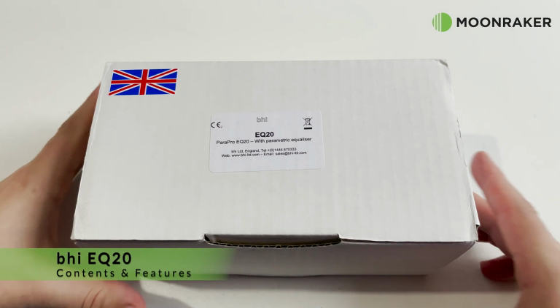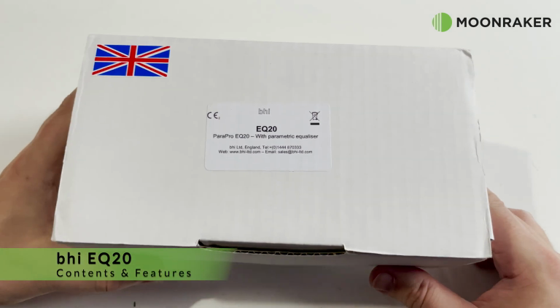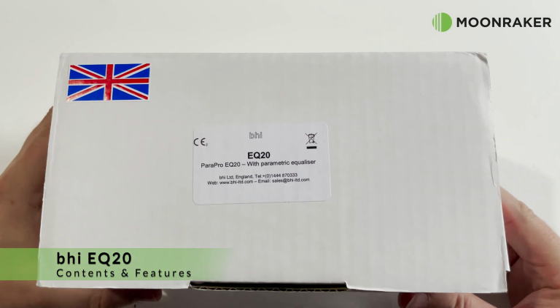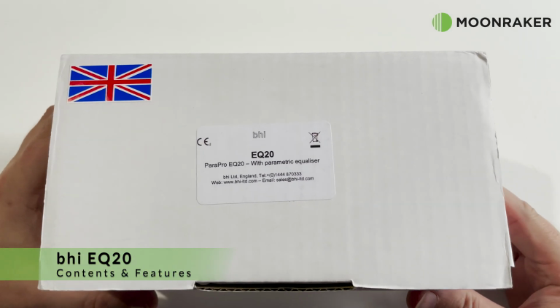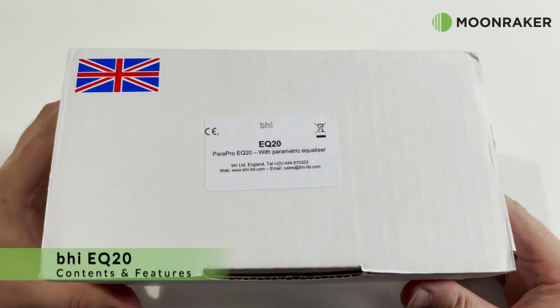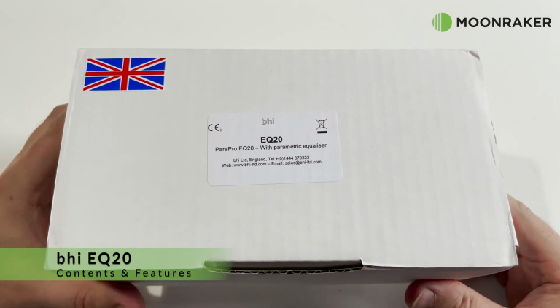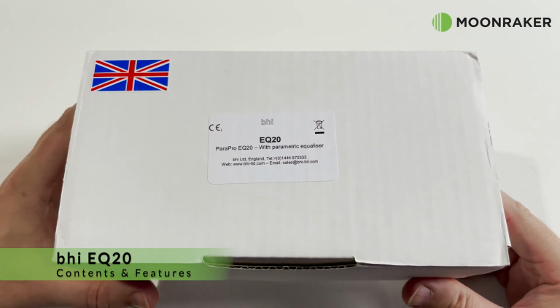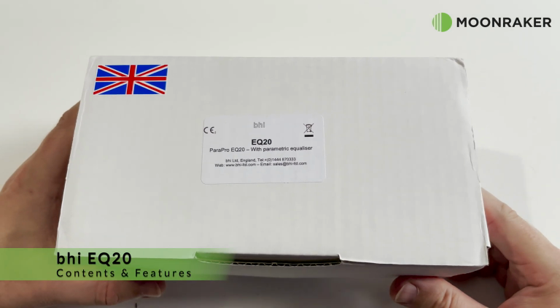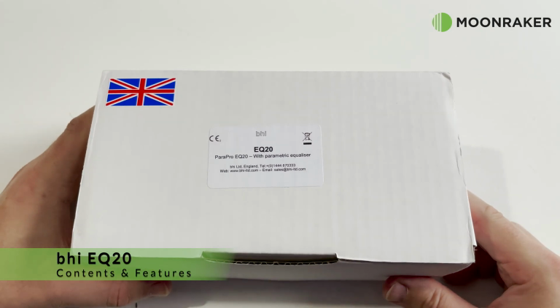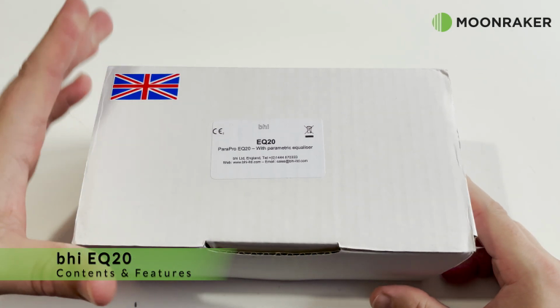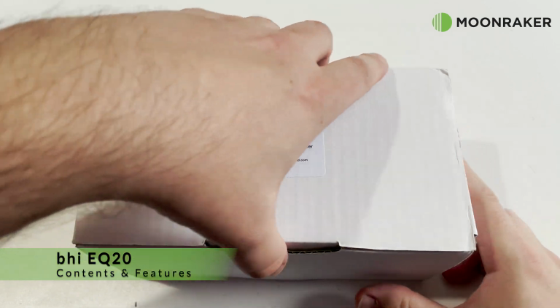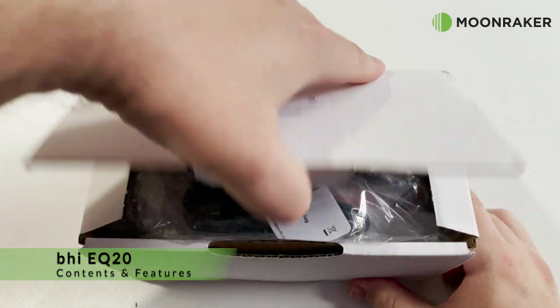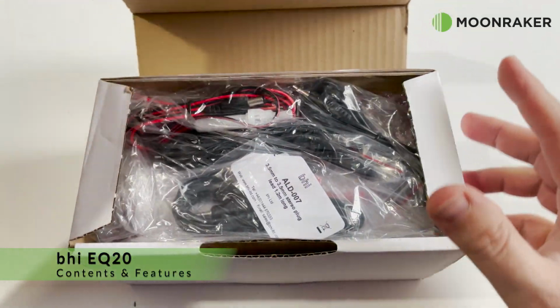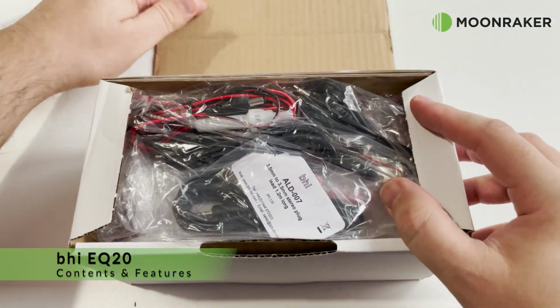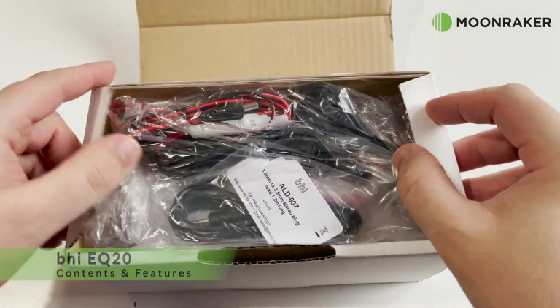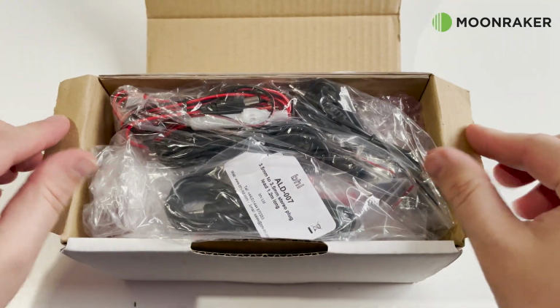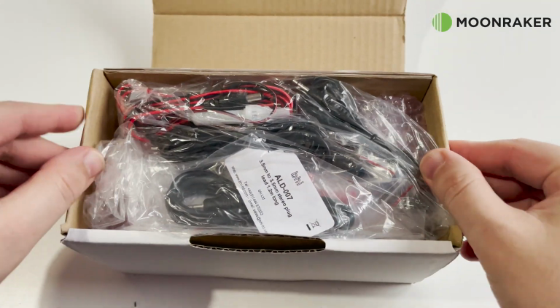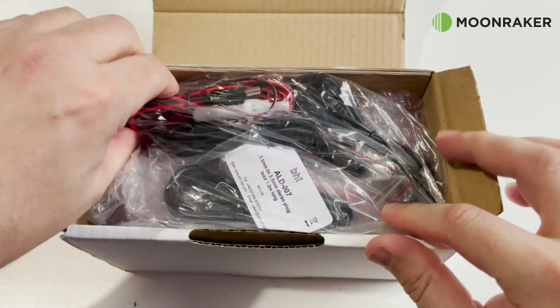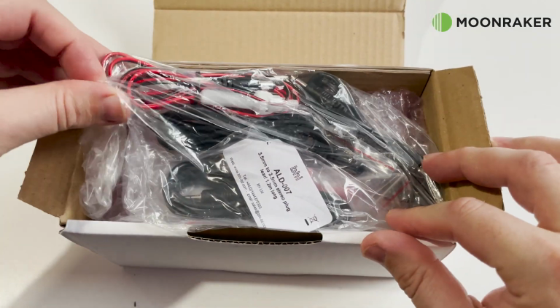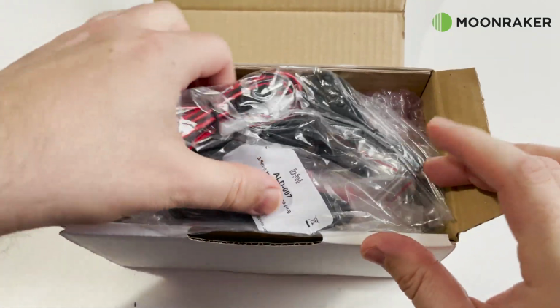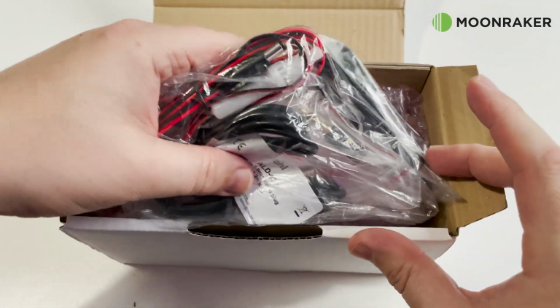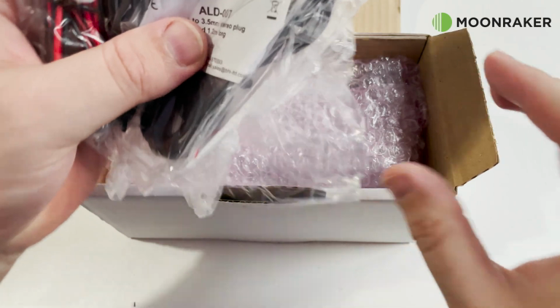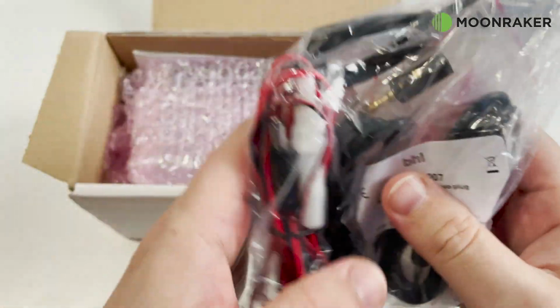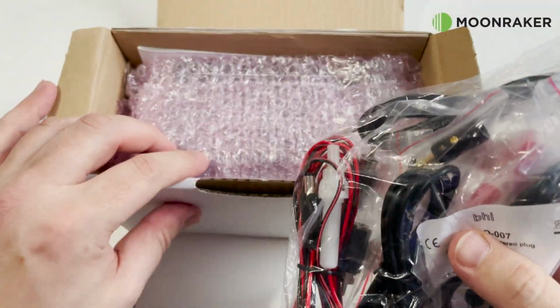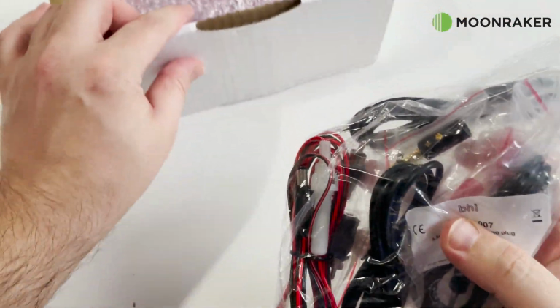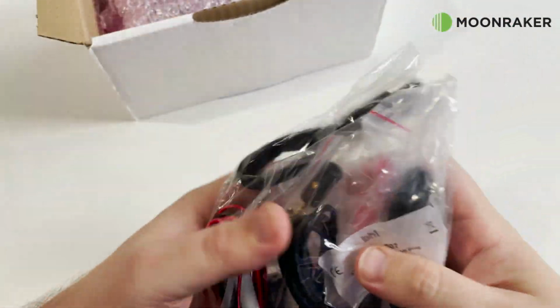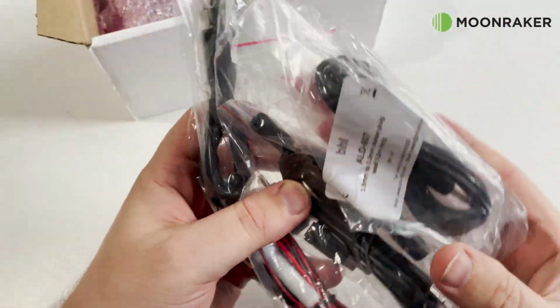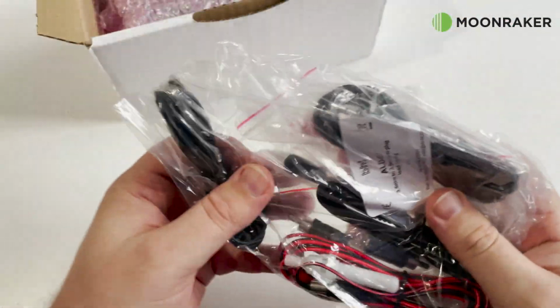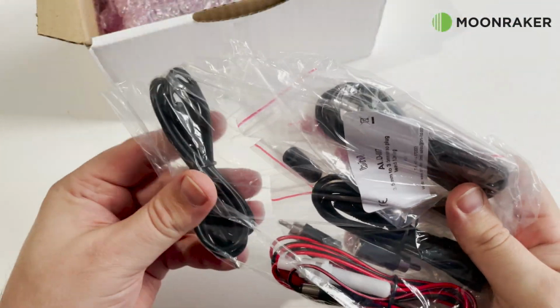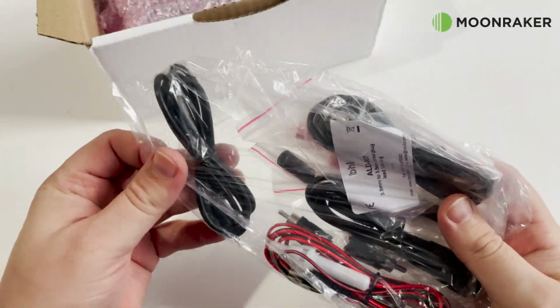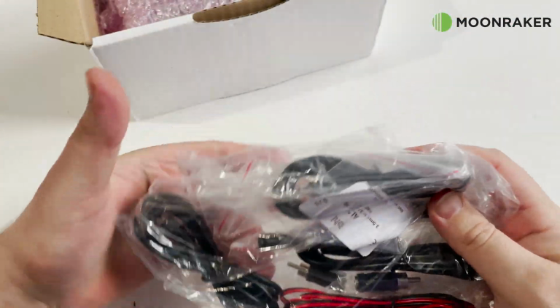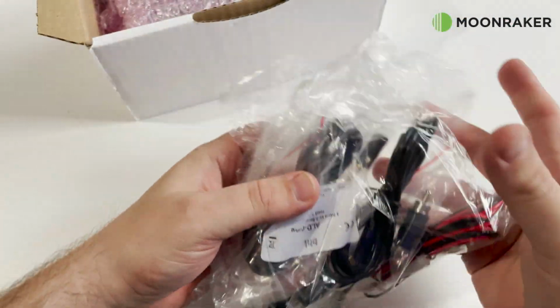The BHI Power Pro EQ20, available from MoonMaker, is an easy to use device that improves the audio clarity of amateur signals and features precise audio adjustments to suit your own hearing.